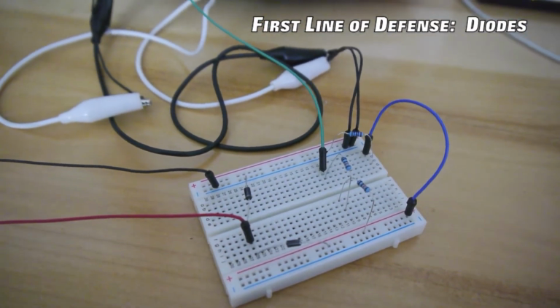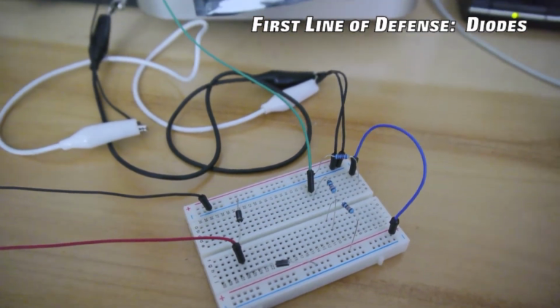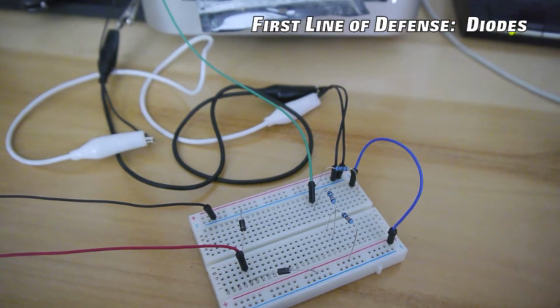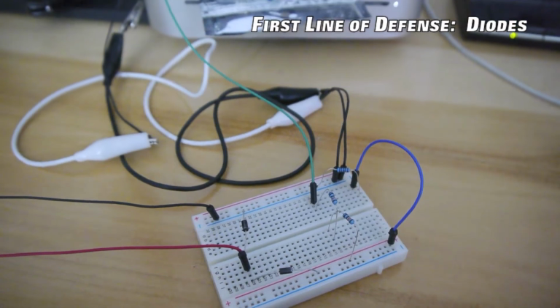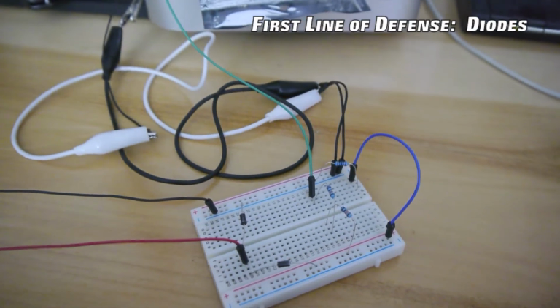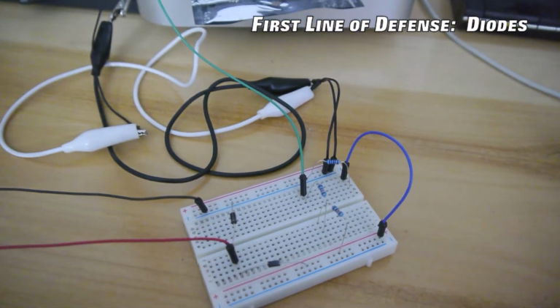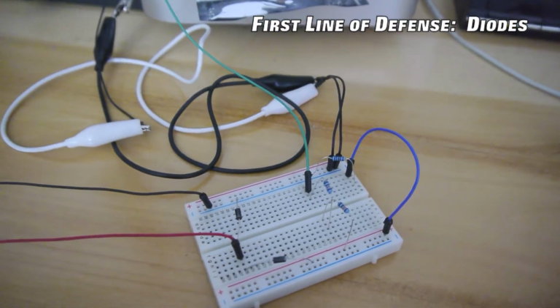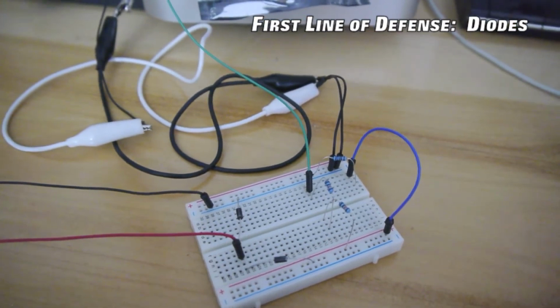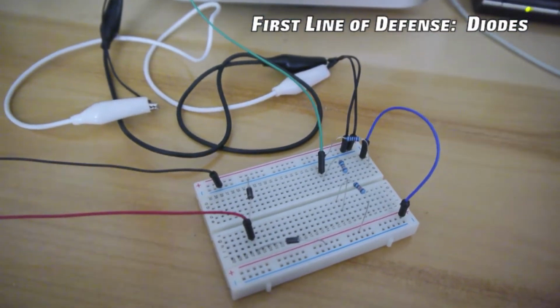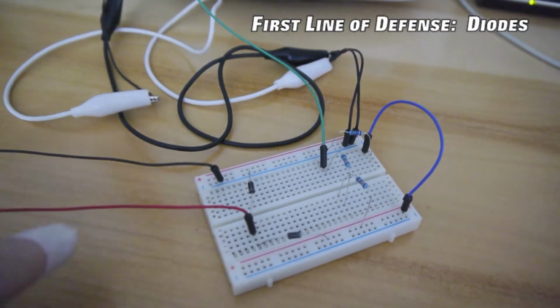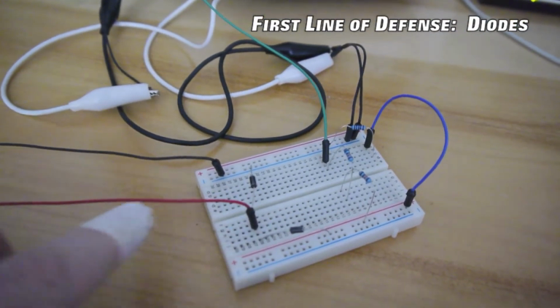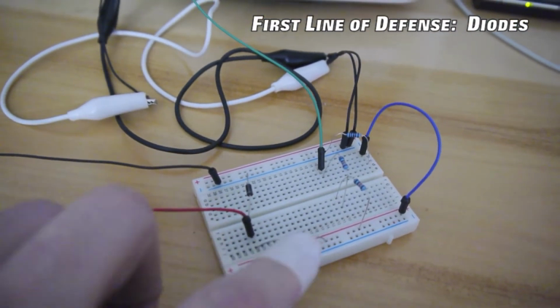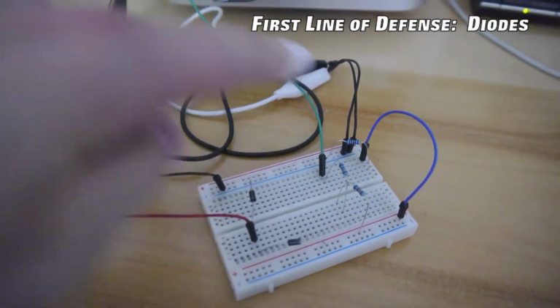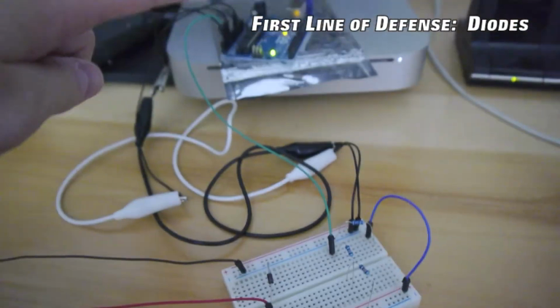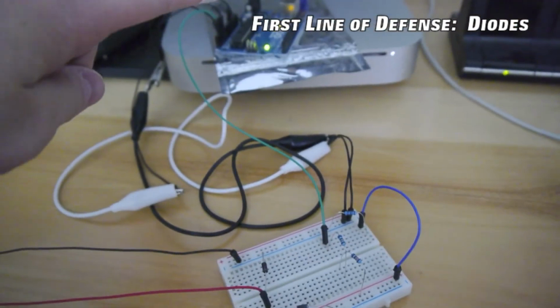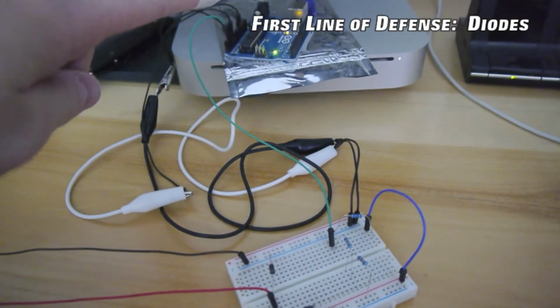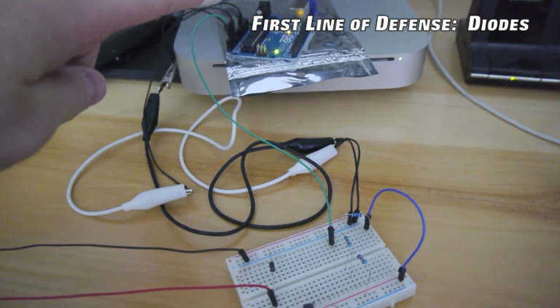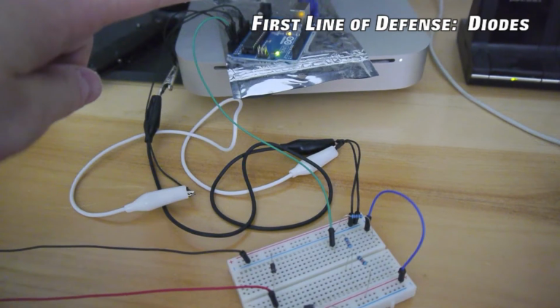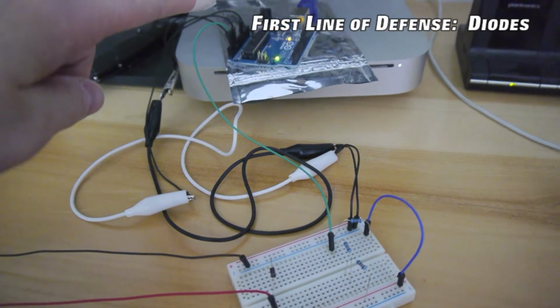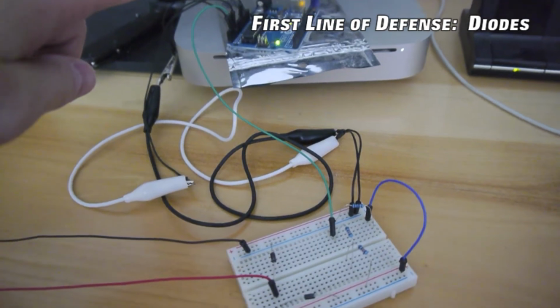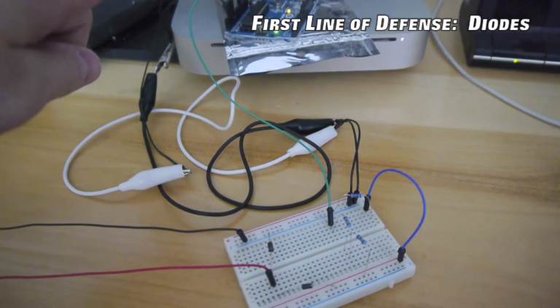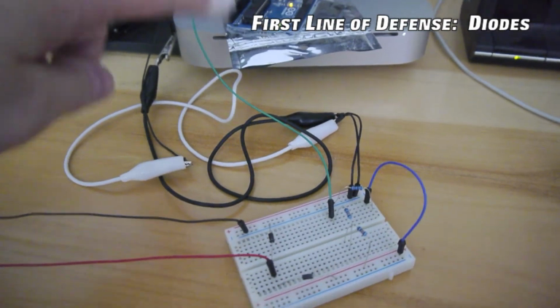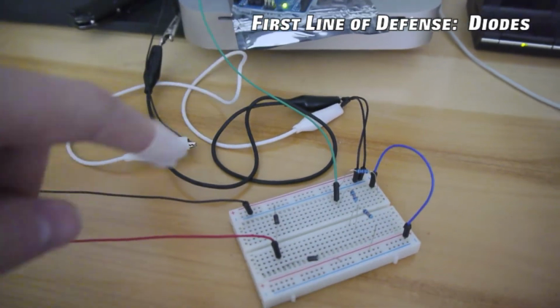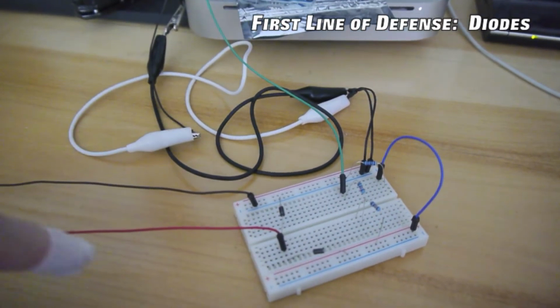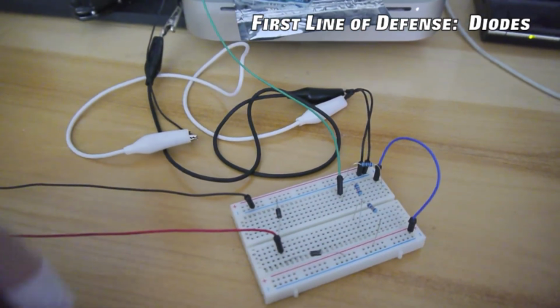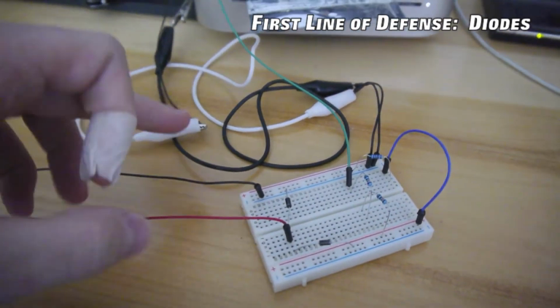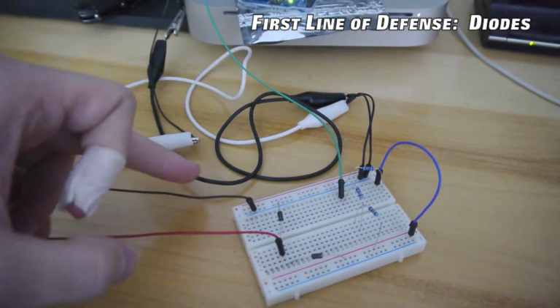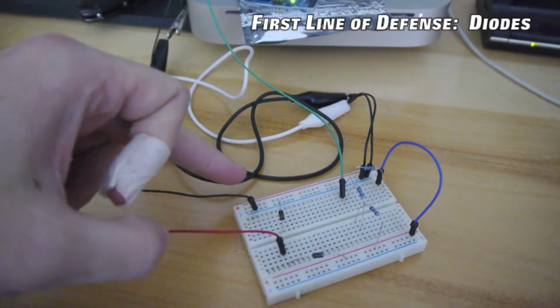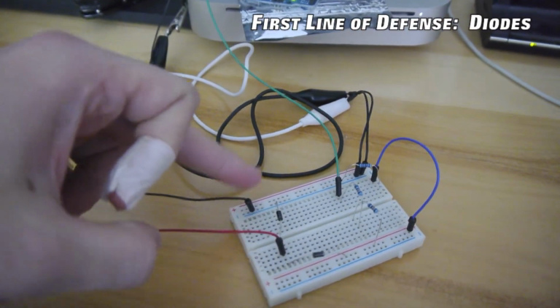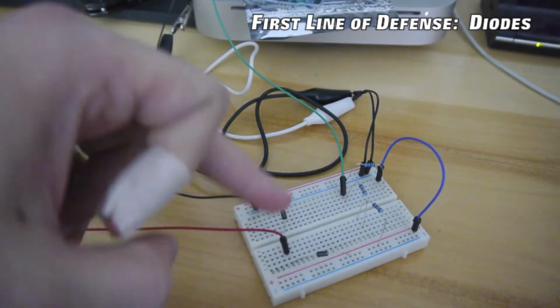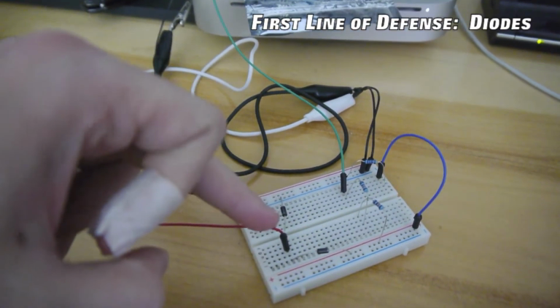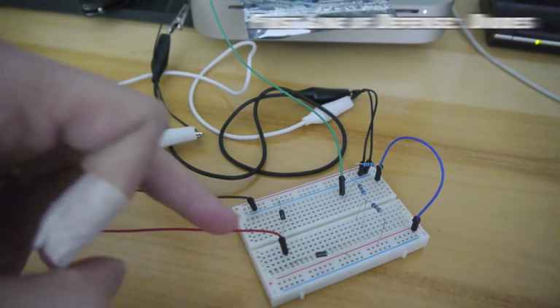So this pair of diodes means we can send a signal to the board, but as soon as it's time to start sucking electrons back in, we'll take those directly from the ground.